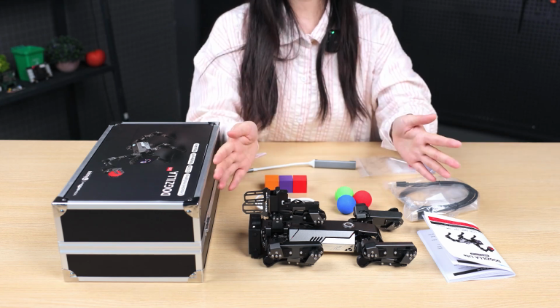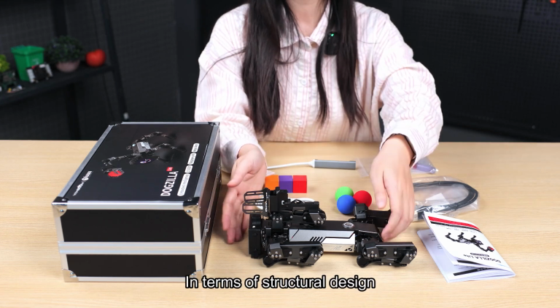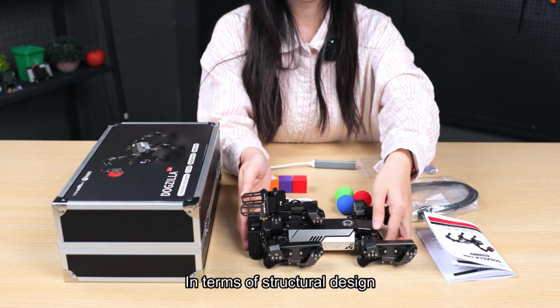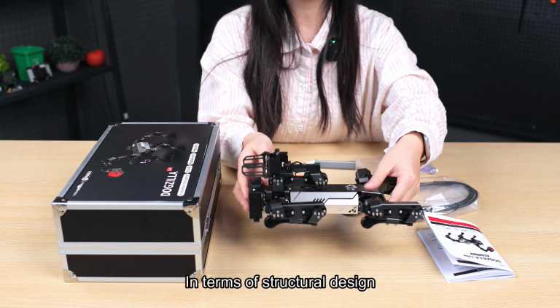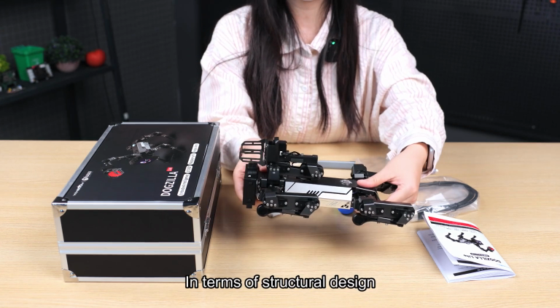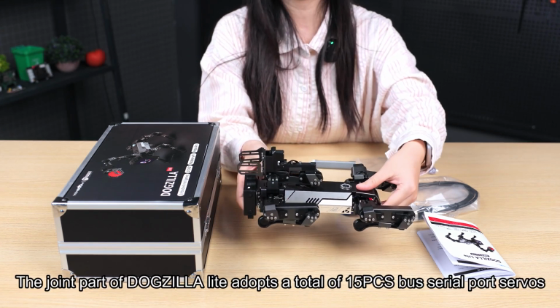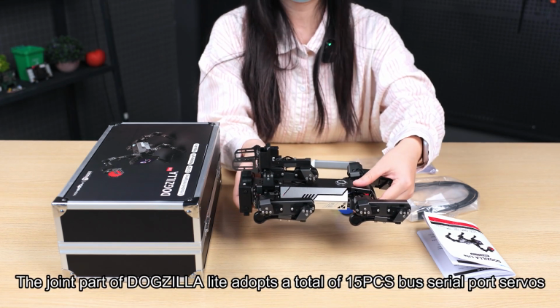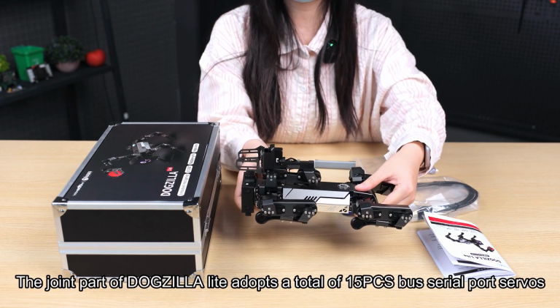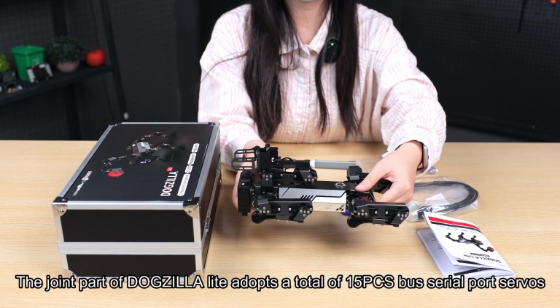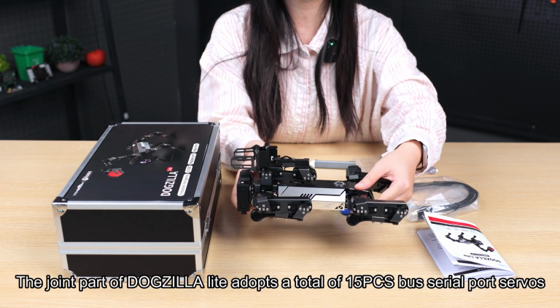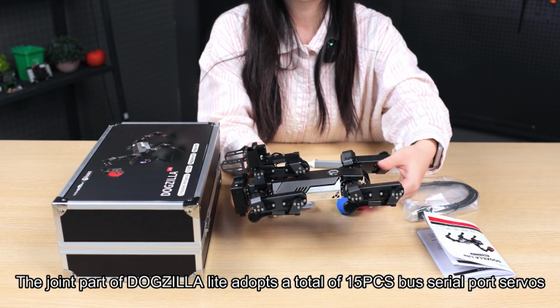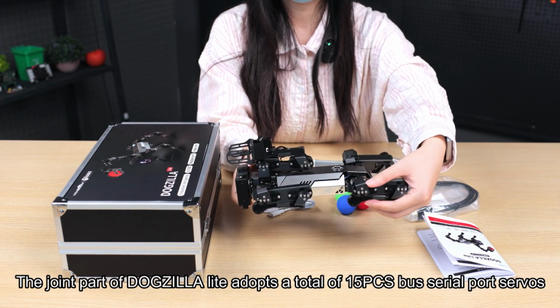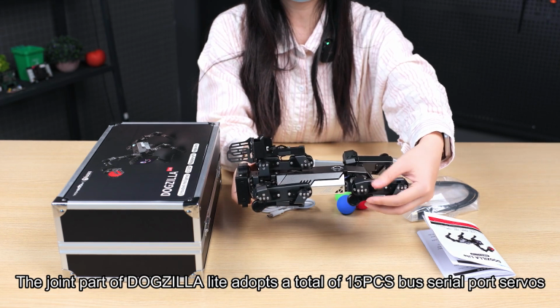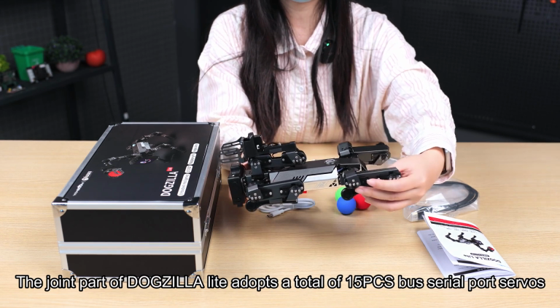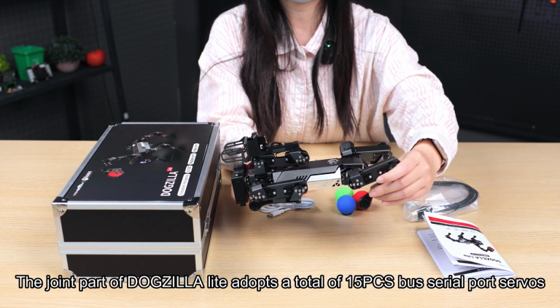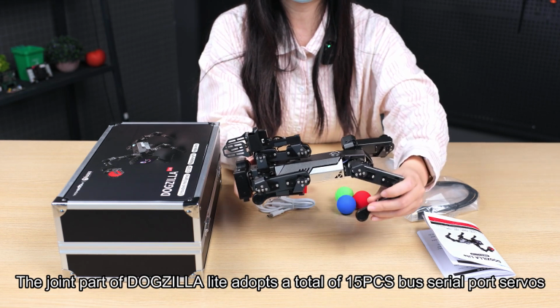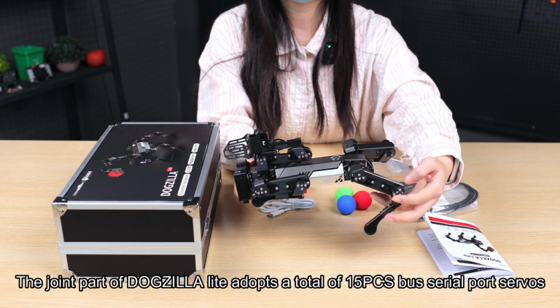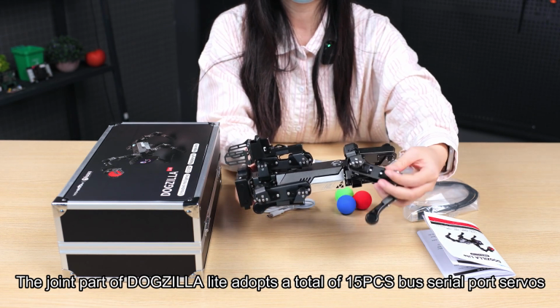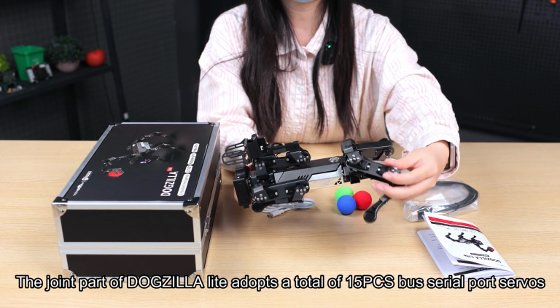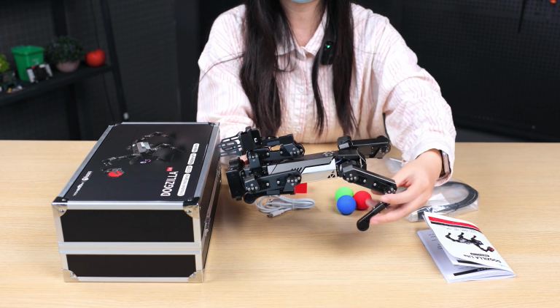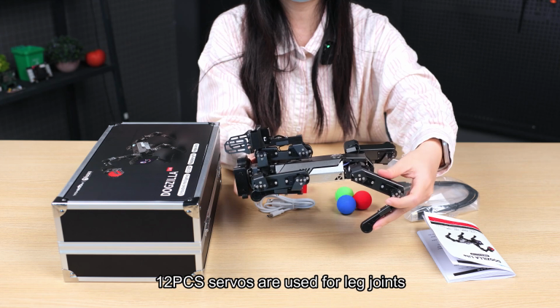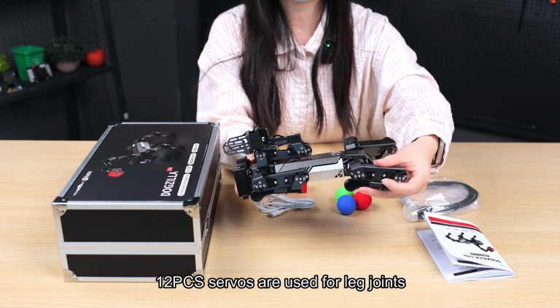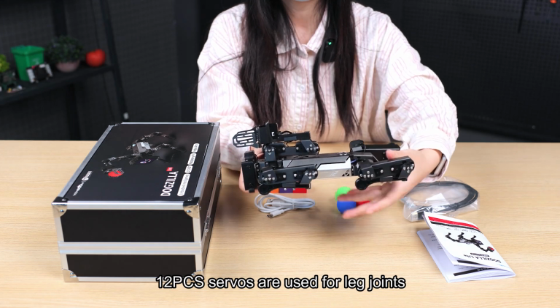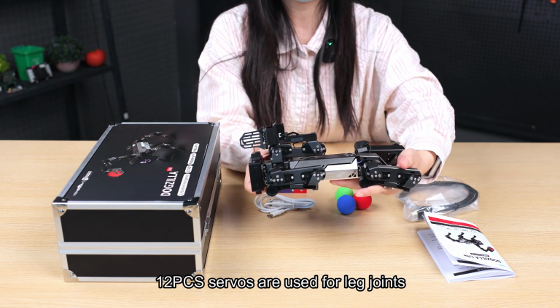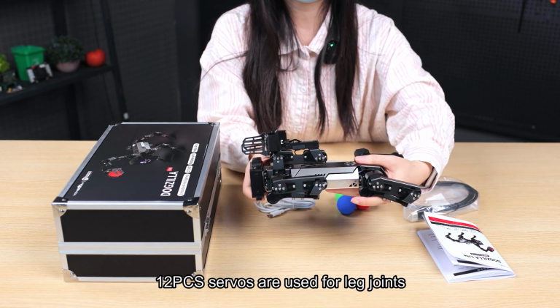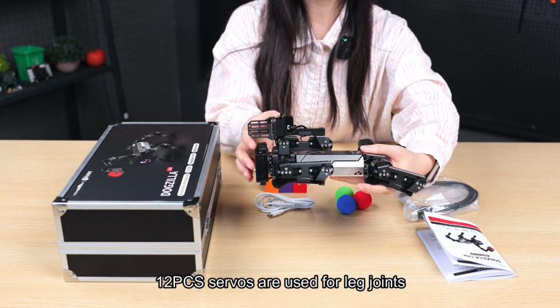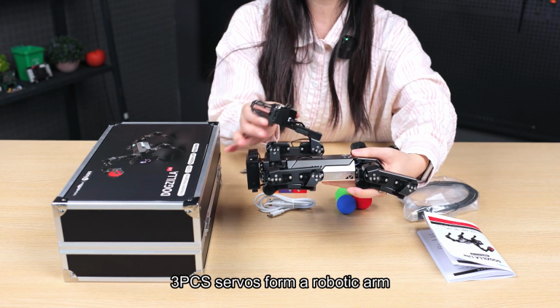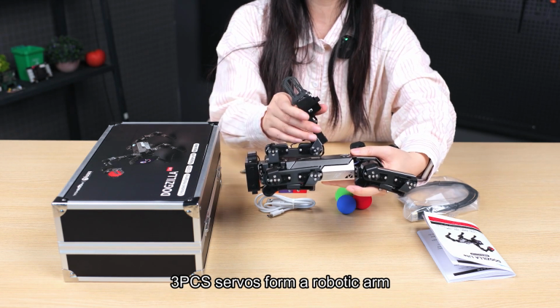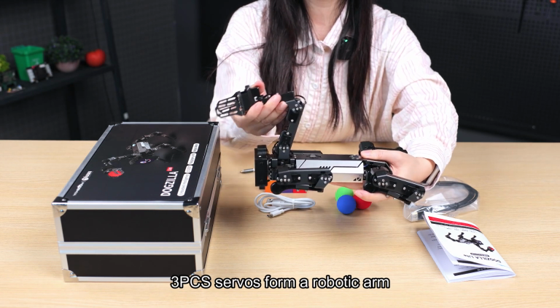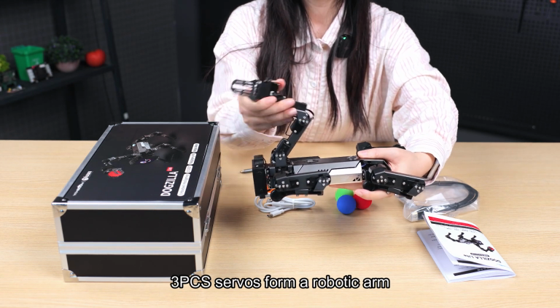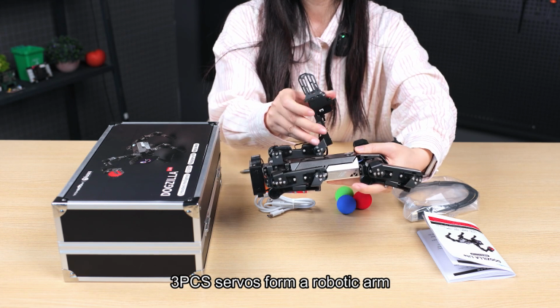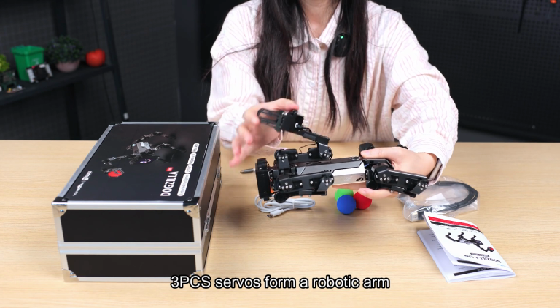In terms of structural design, the joint parts of DogZilla Lite adopt a total of 15 bus serial port servos: 12 servos are used for leg joints, and 3 servos form the robotic arm.